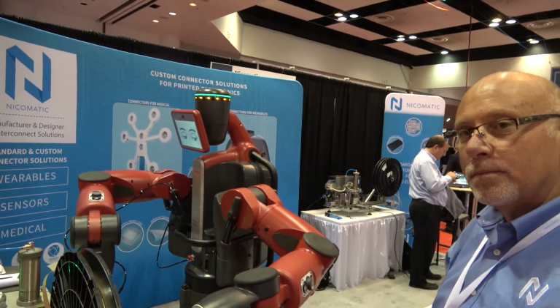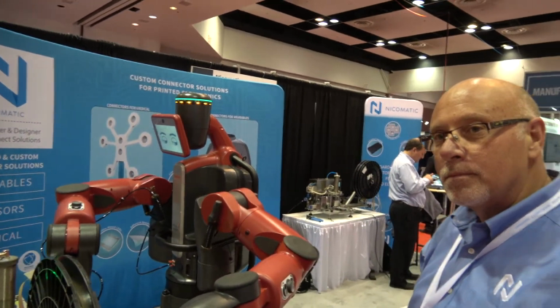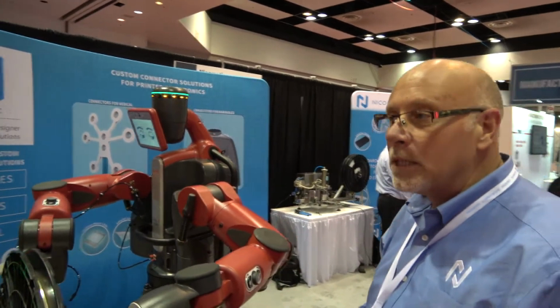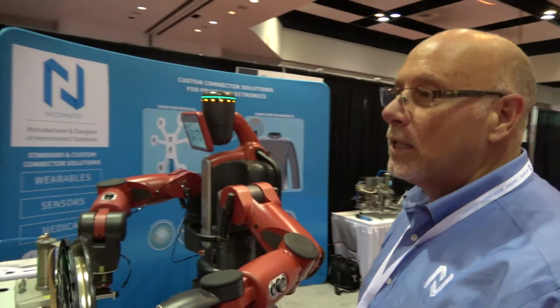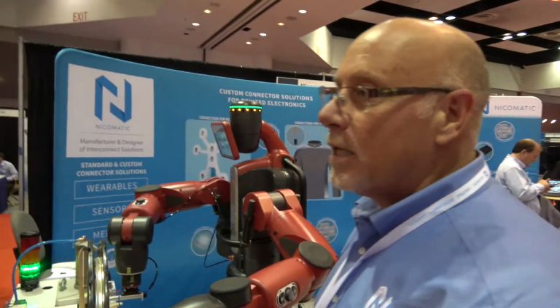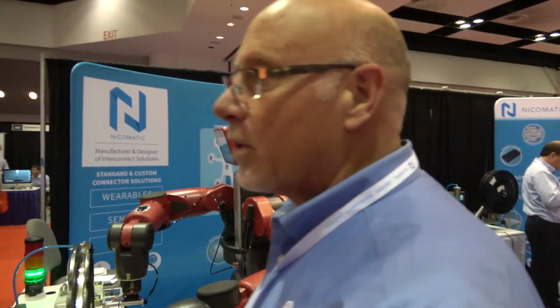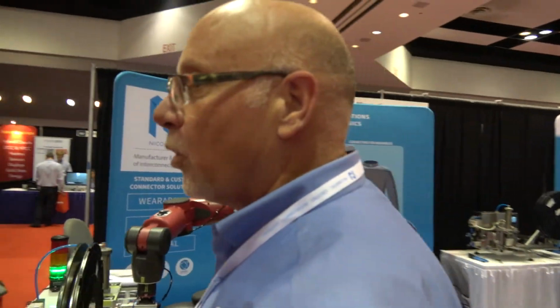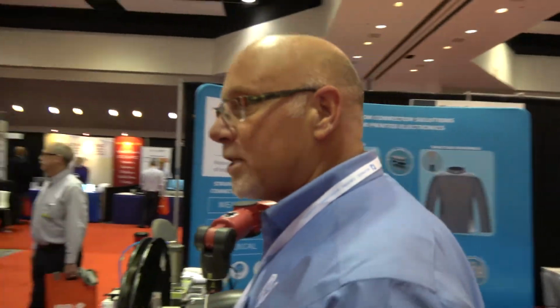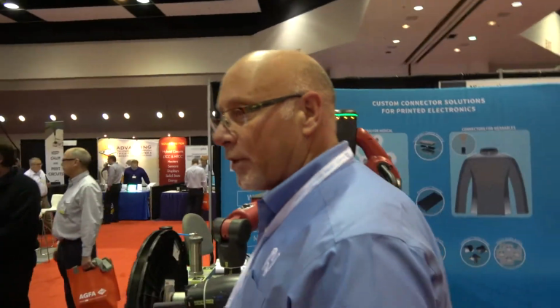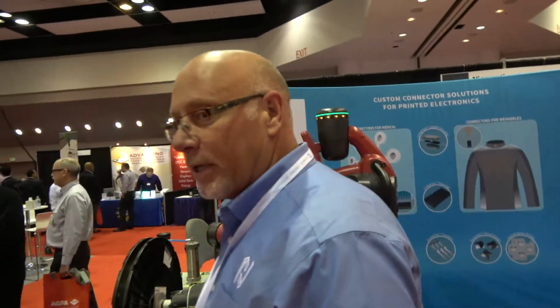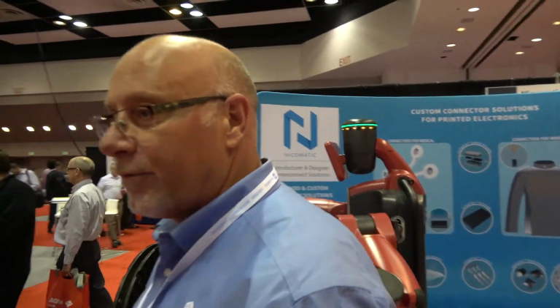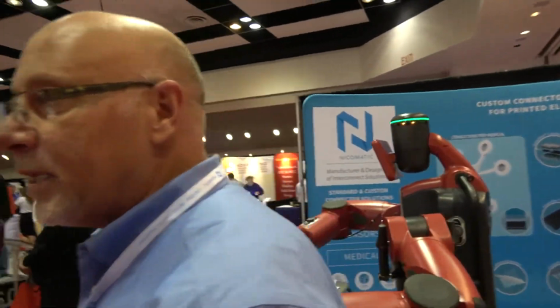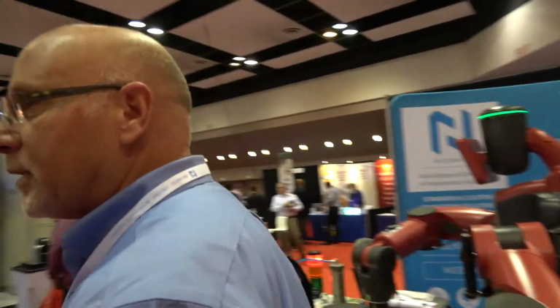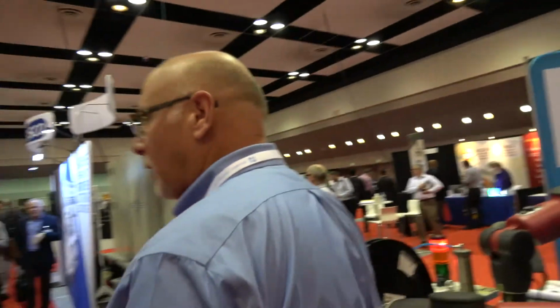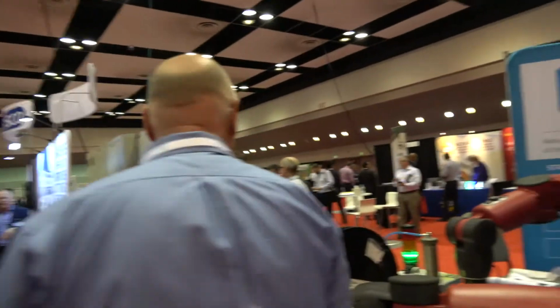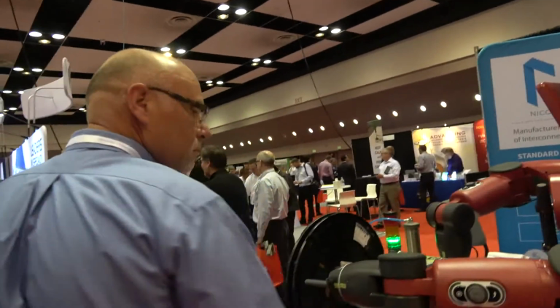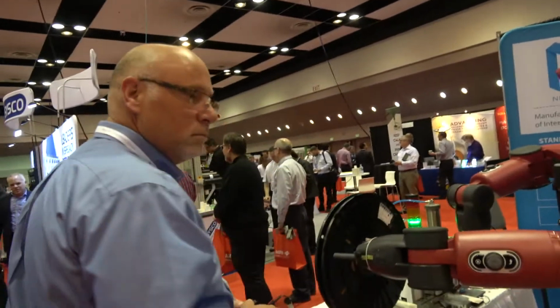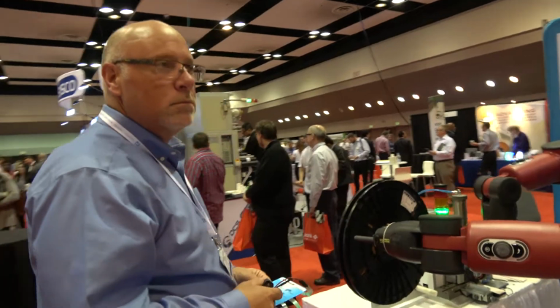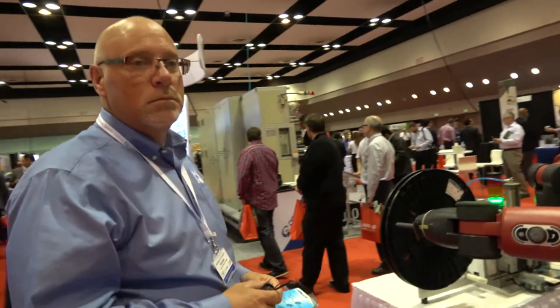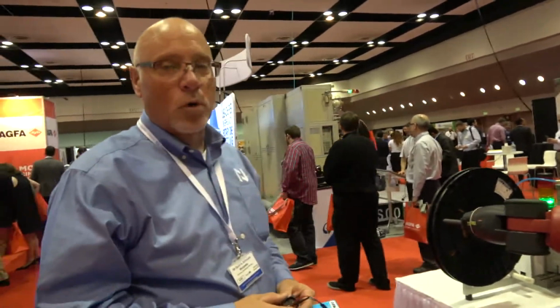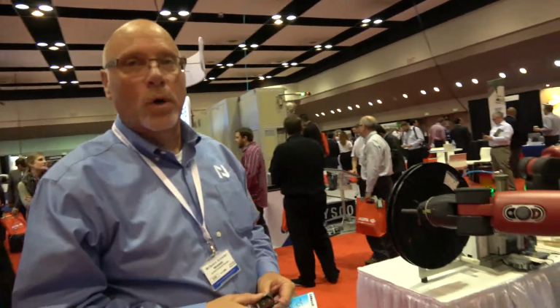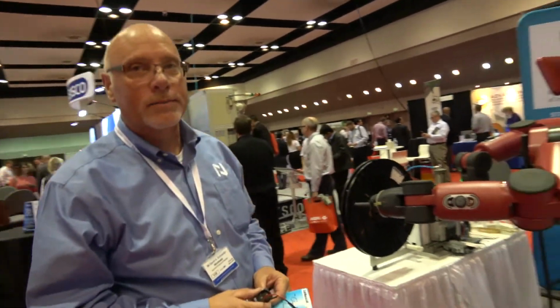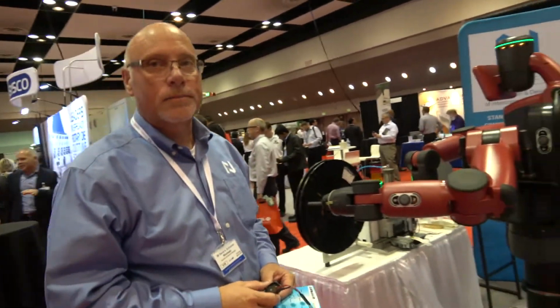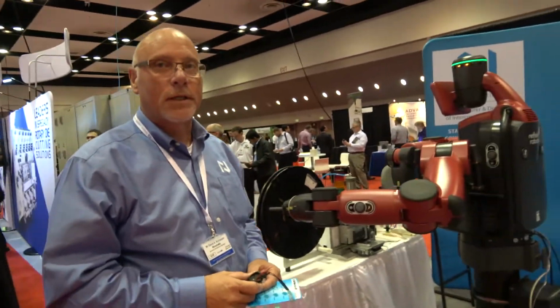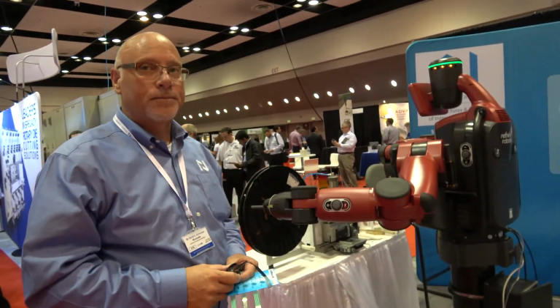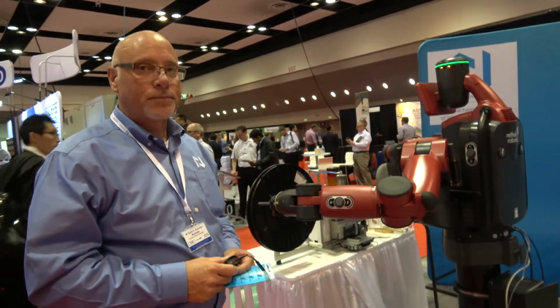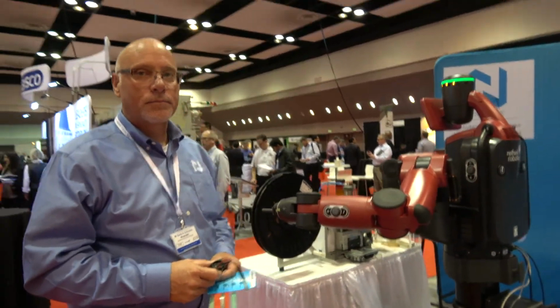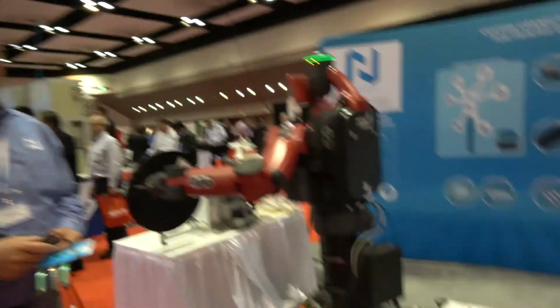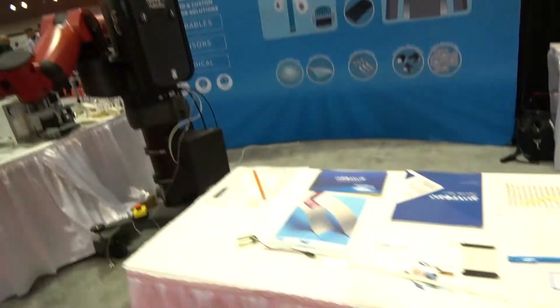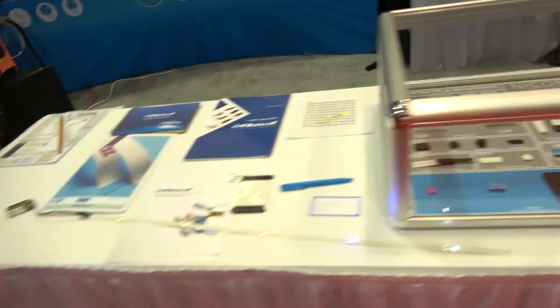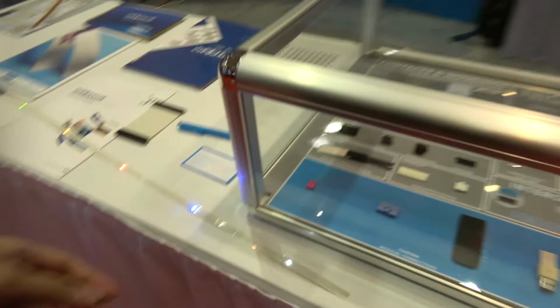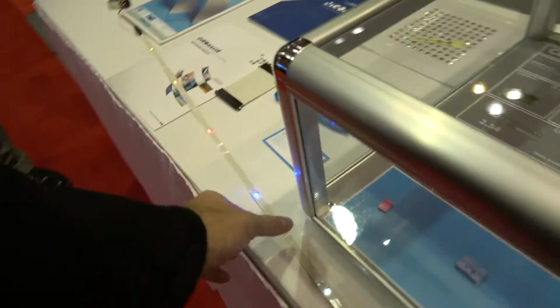Nikomatic has about 350 employees and we're worldwide.